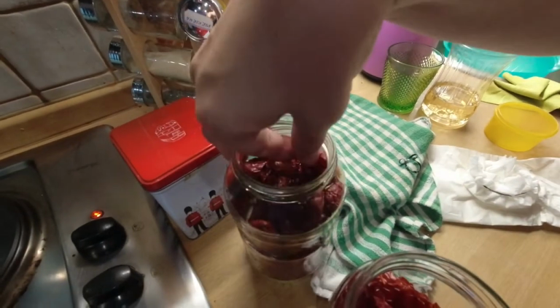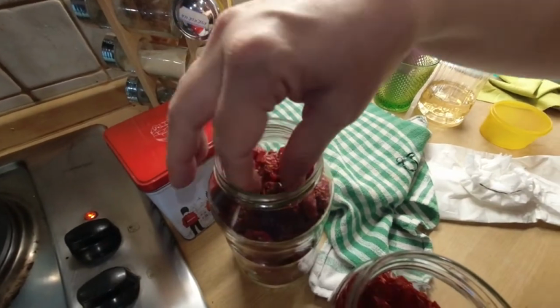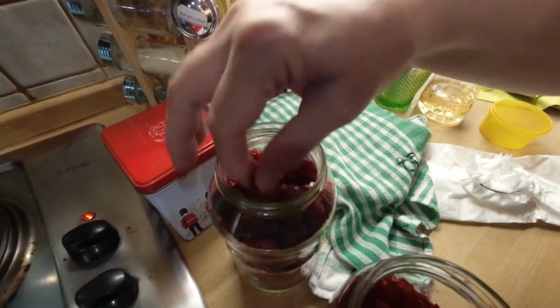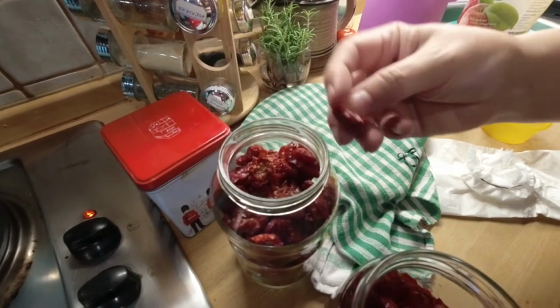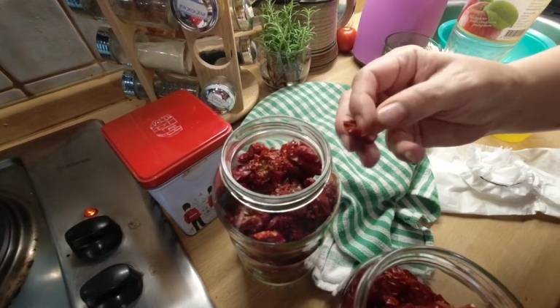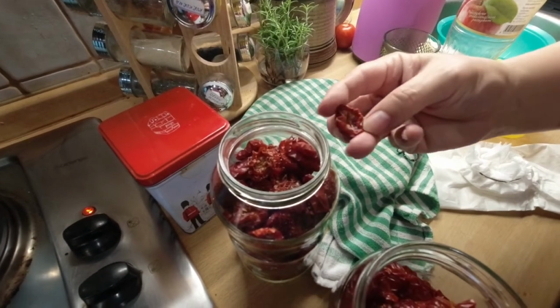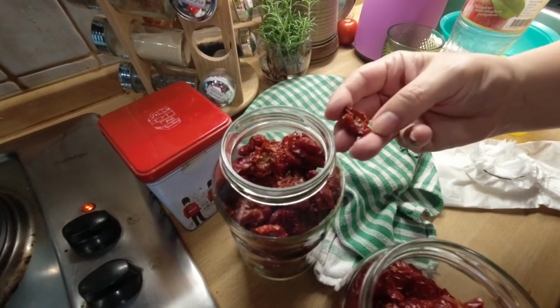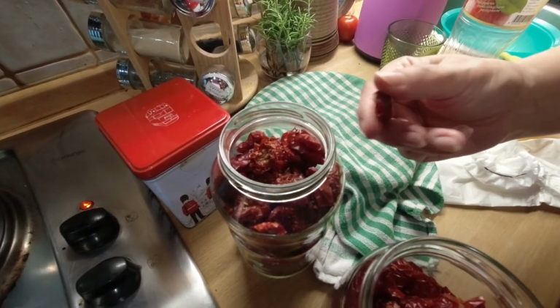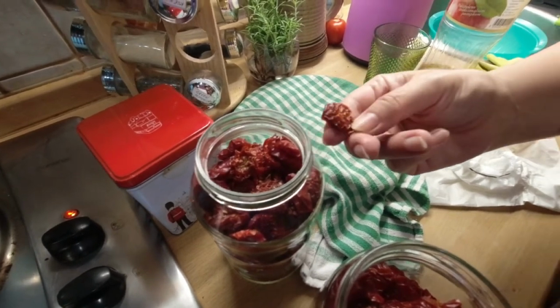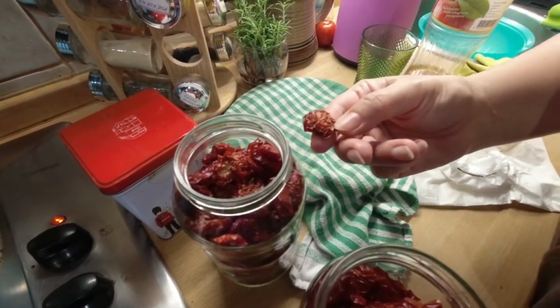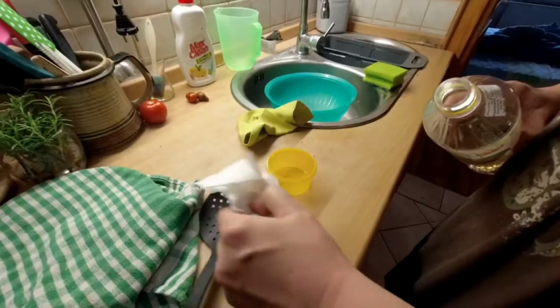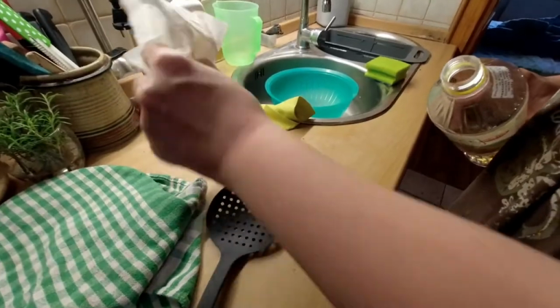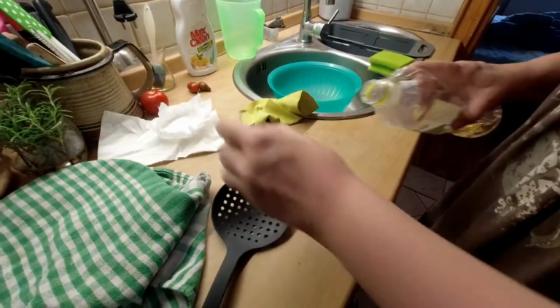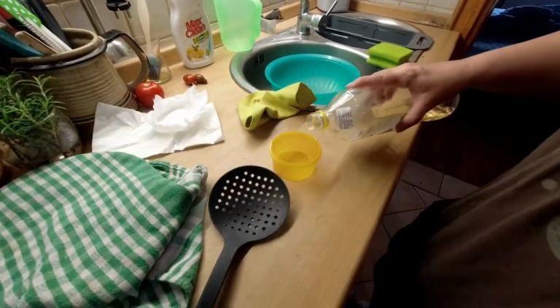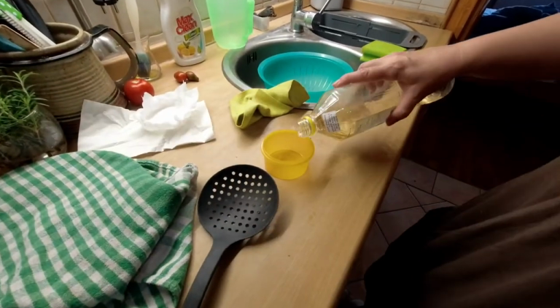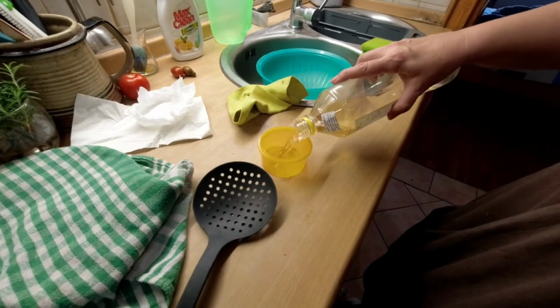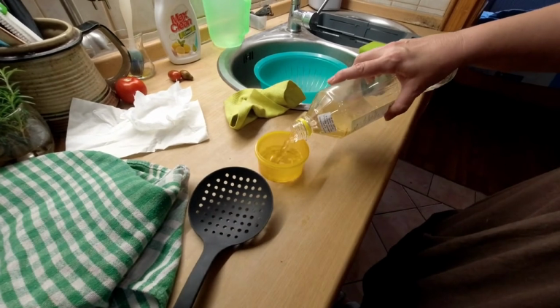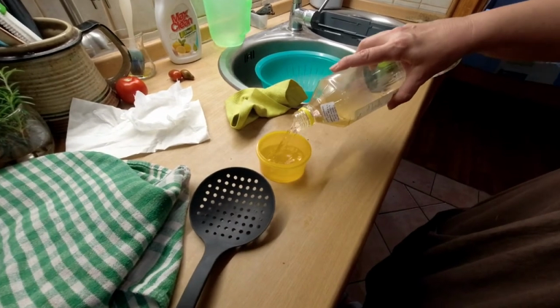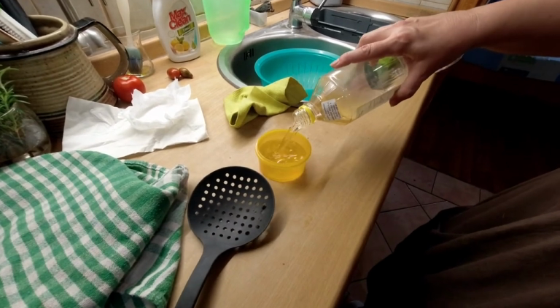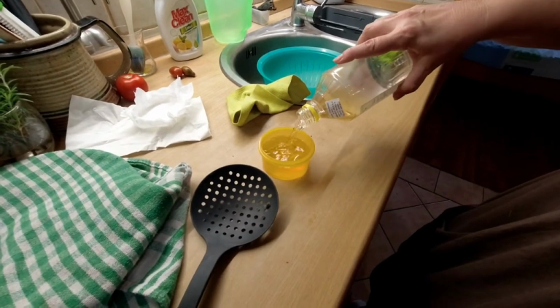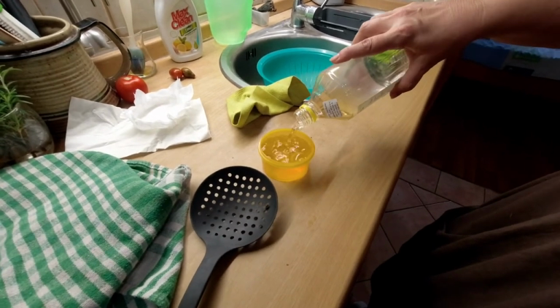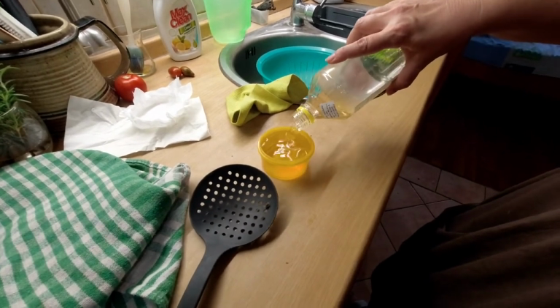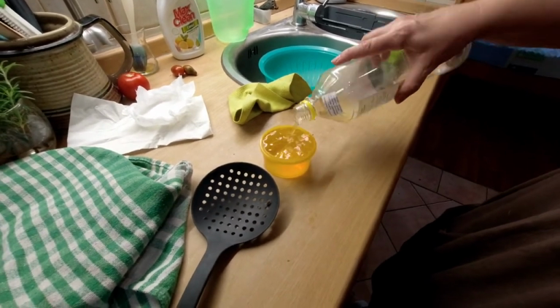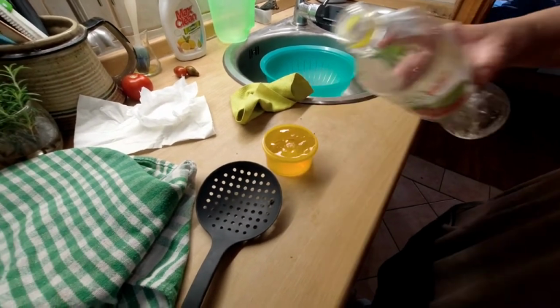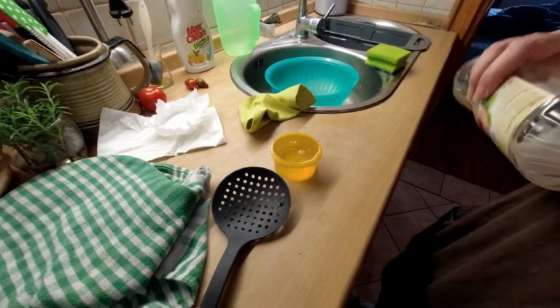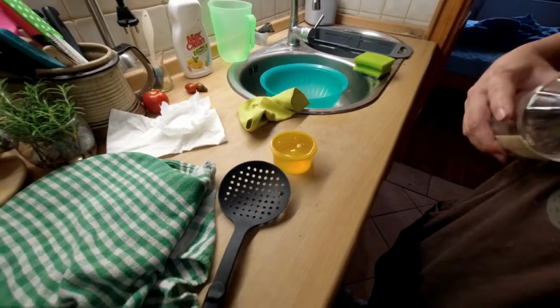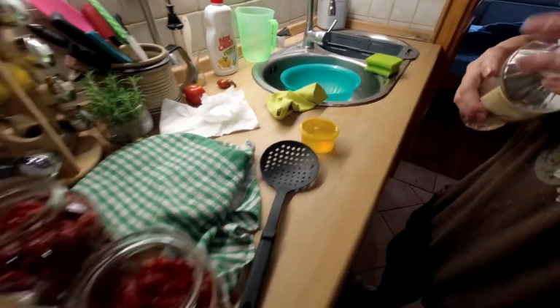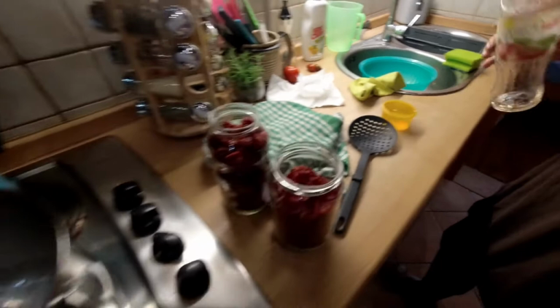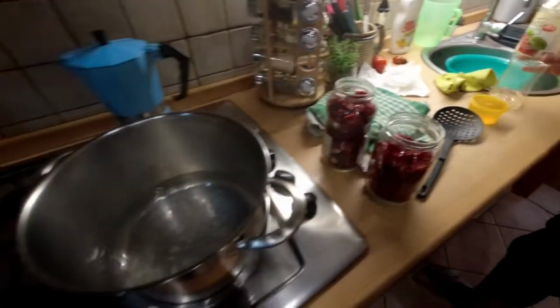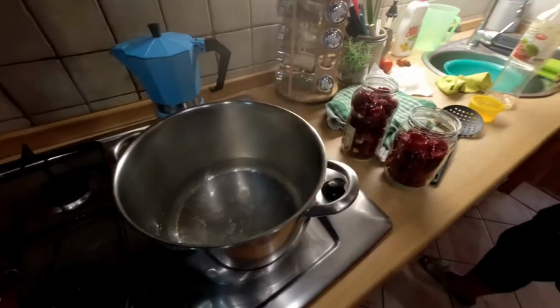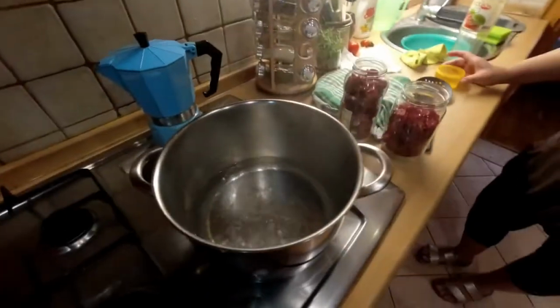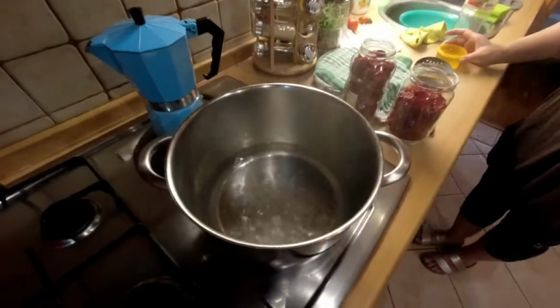You have to boil them in the vinegar to preserve them for longer. Half a cup of apple cider vinegar. There's the bubbling water.